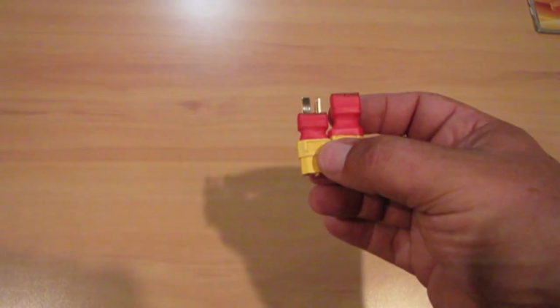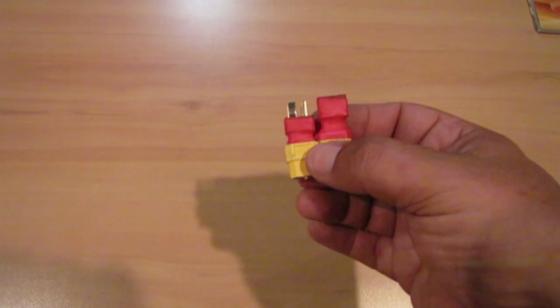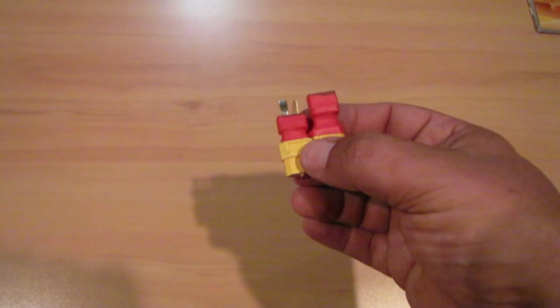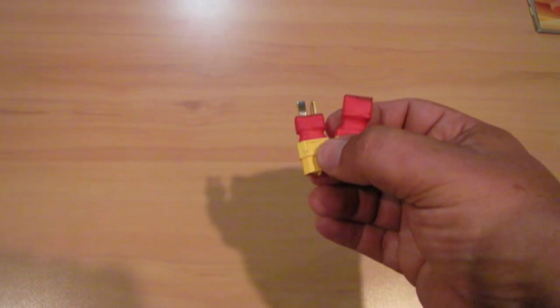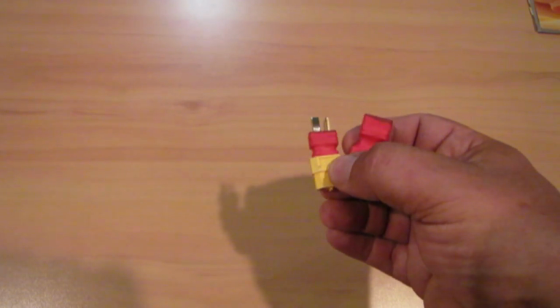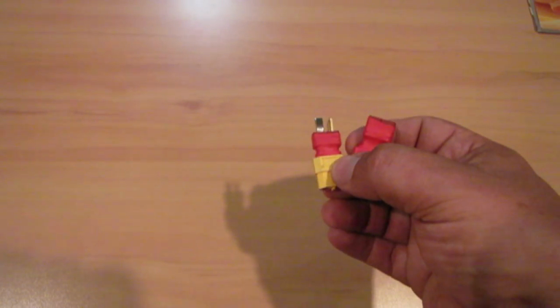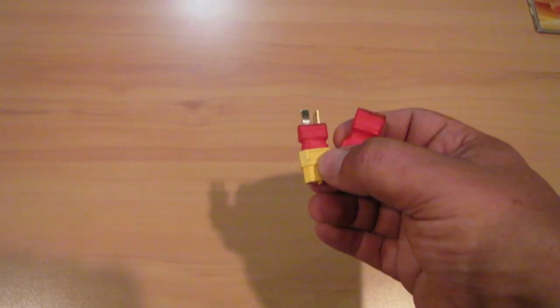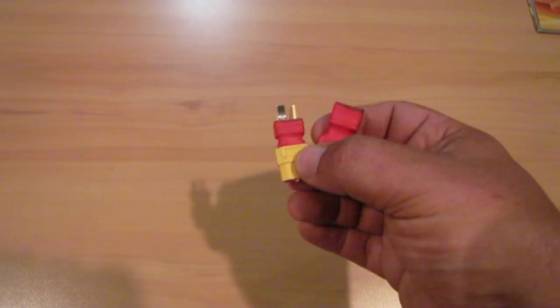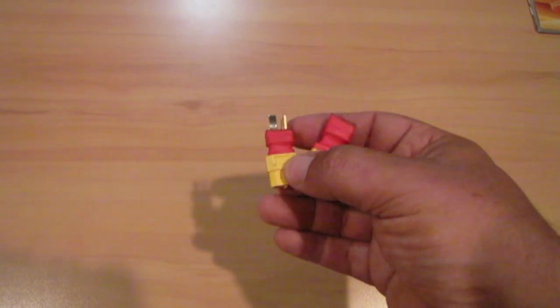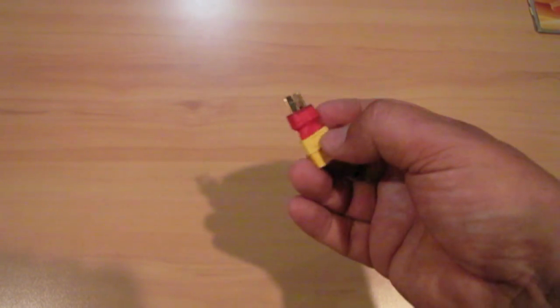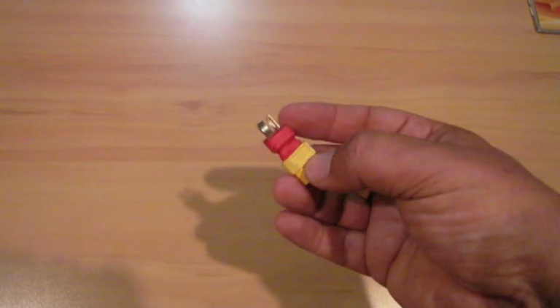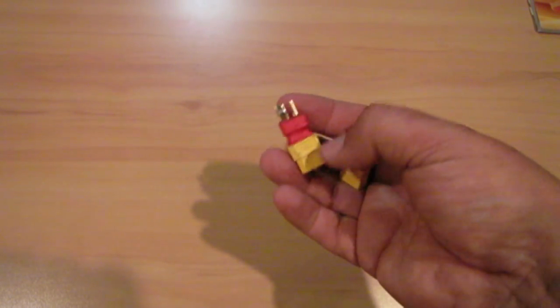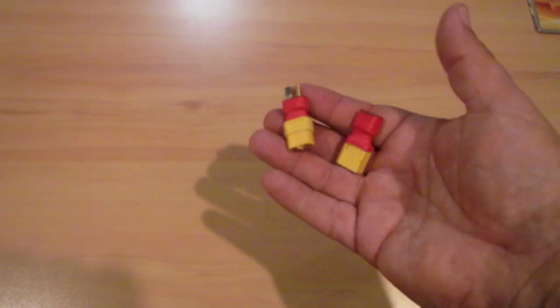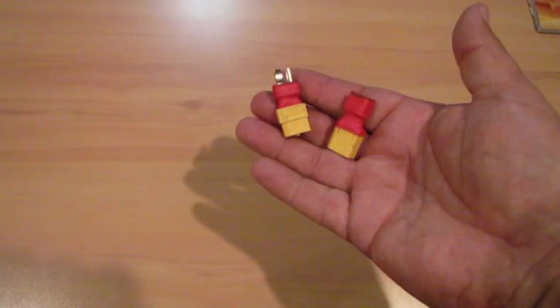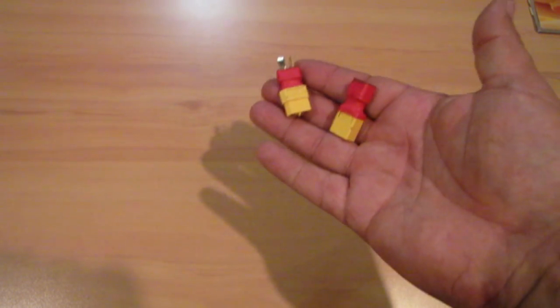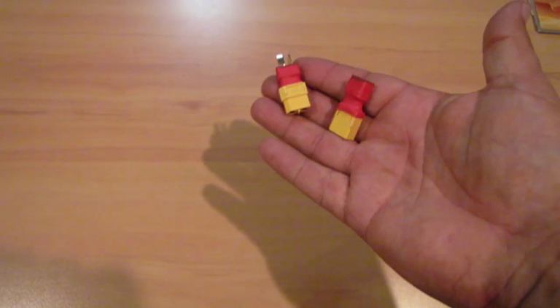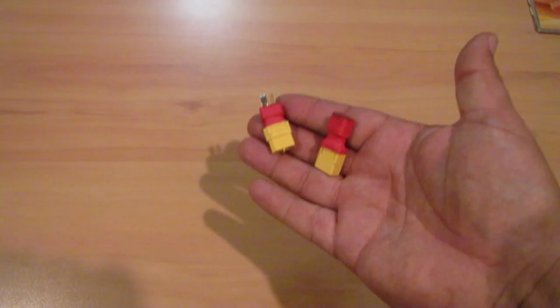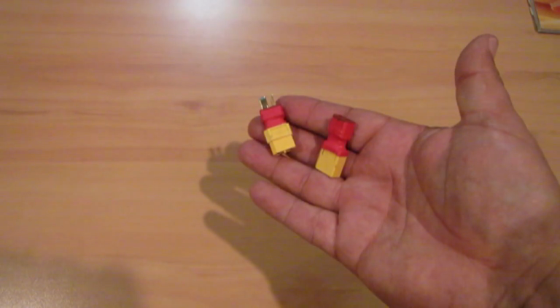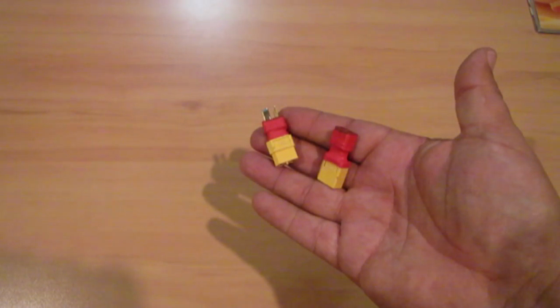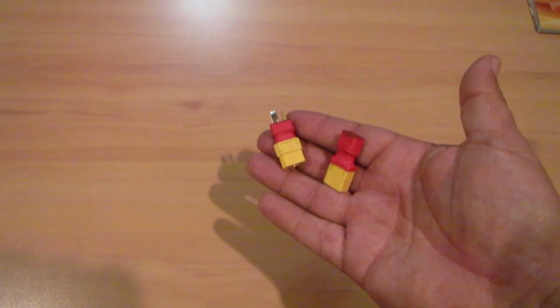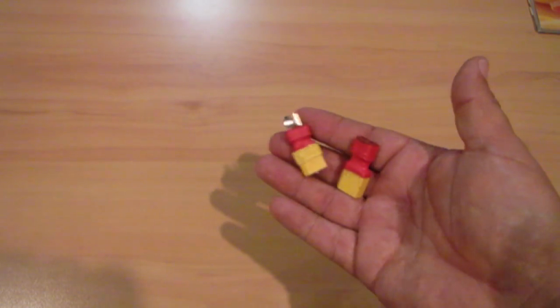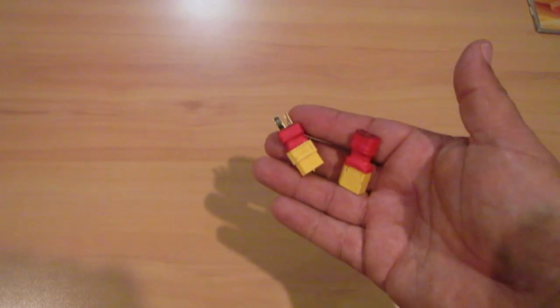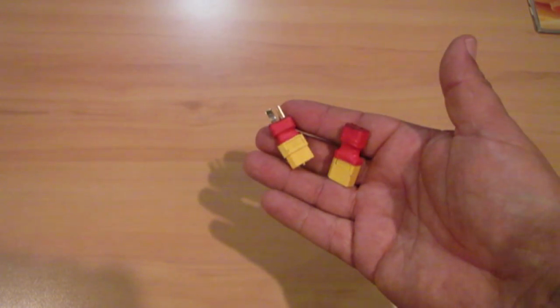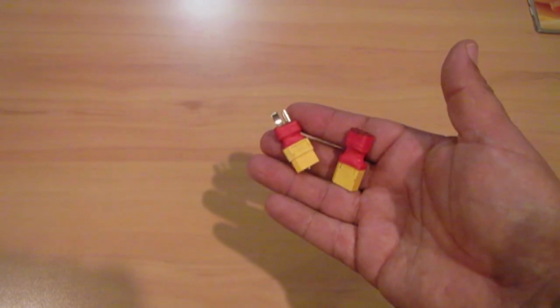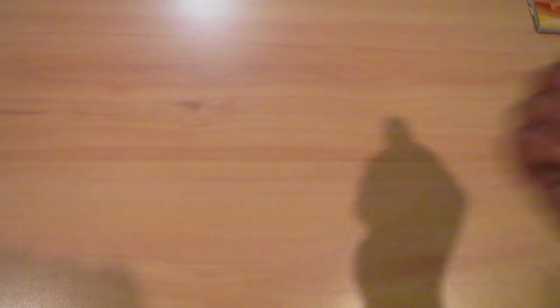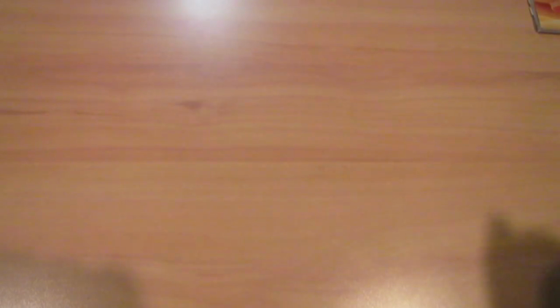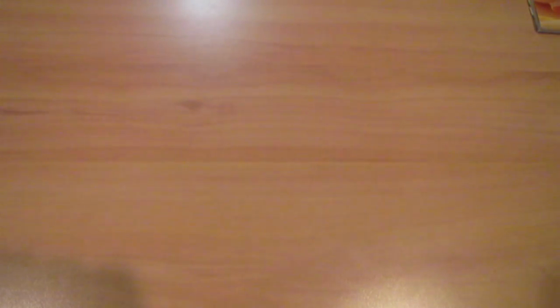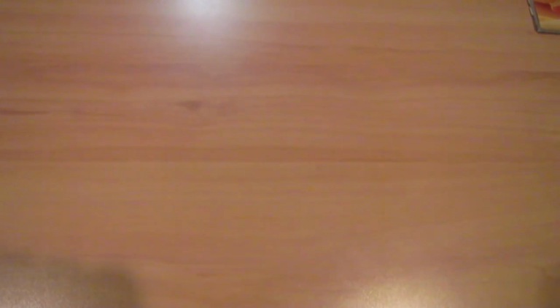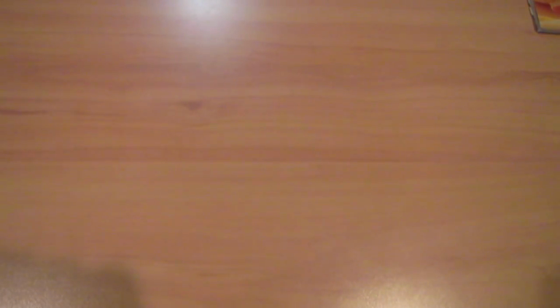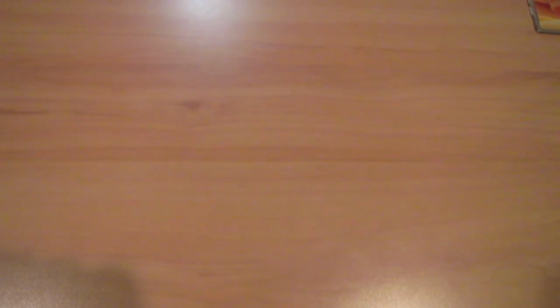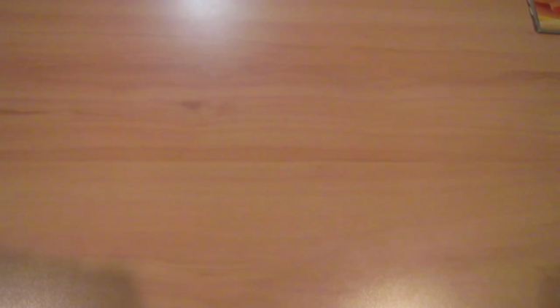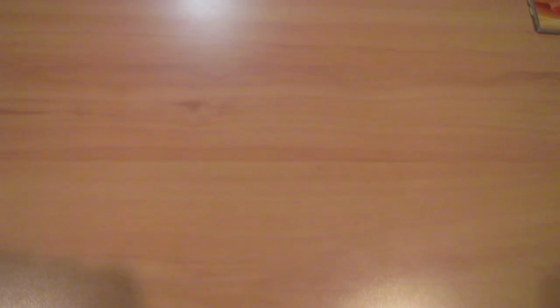So if you've been wondering whether to shift across, knock up some adapters and off you go - easy peasy. All right, bye for now.